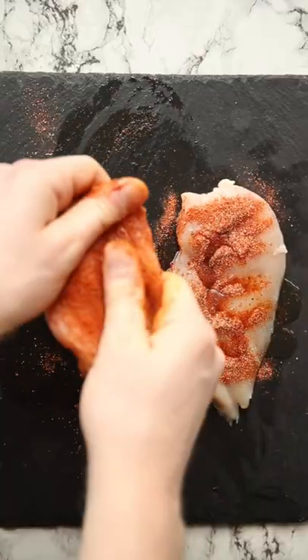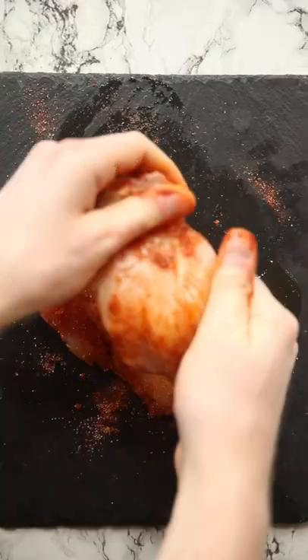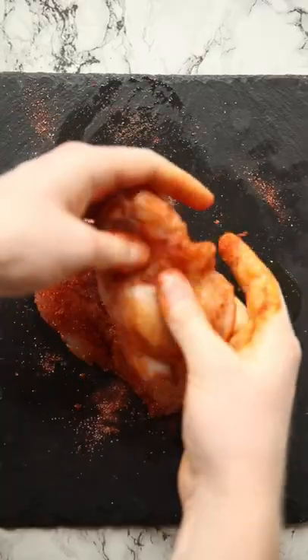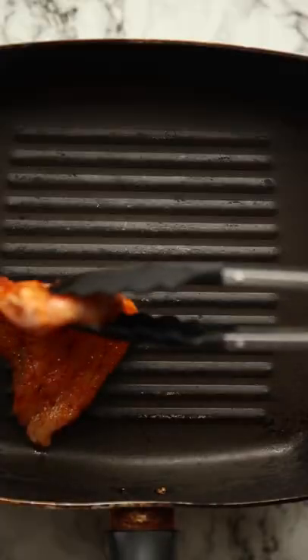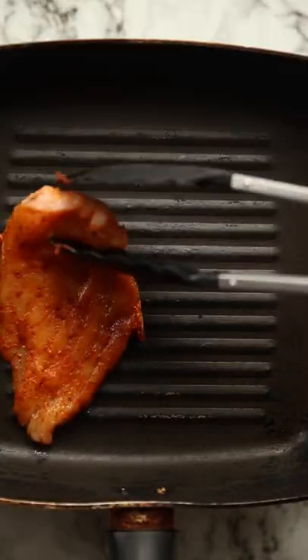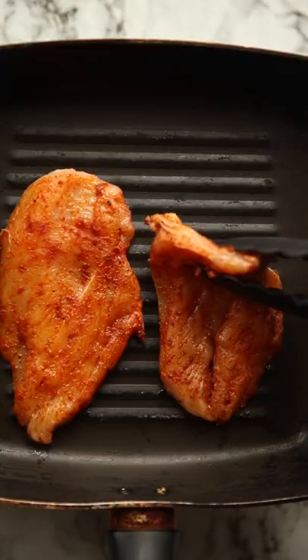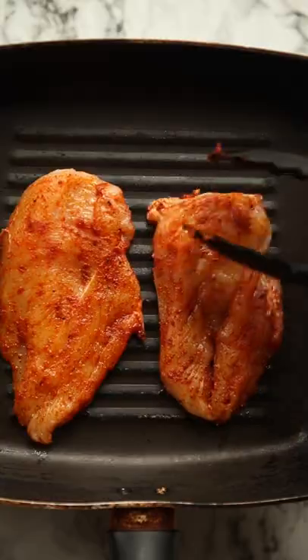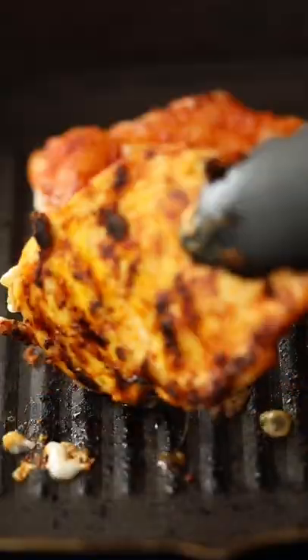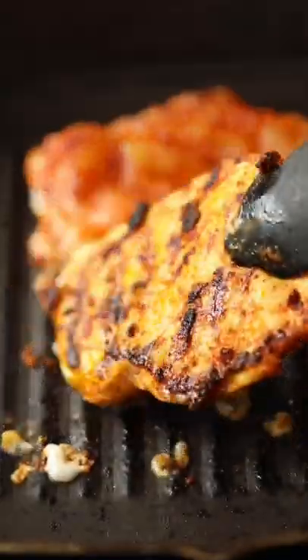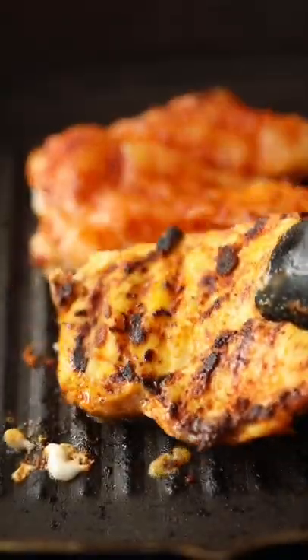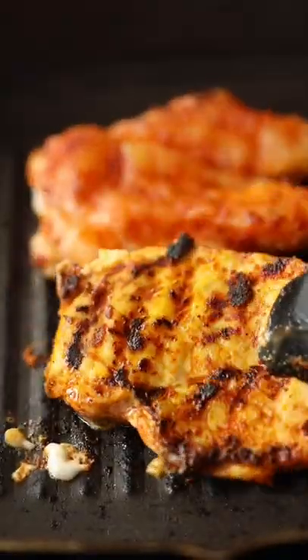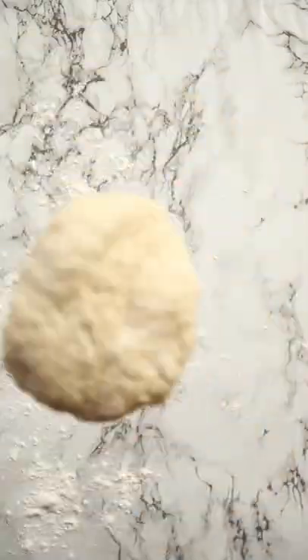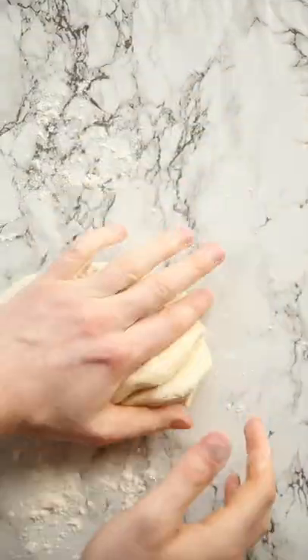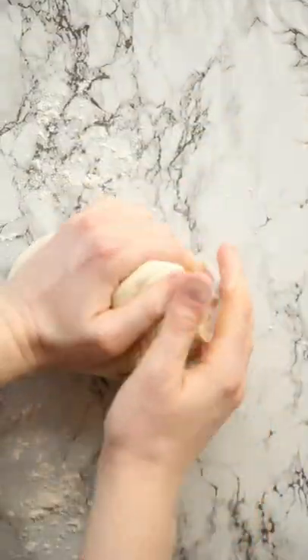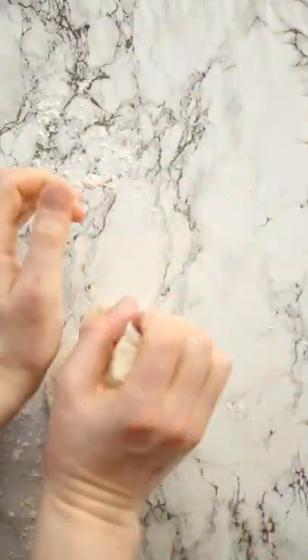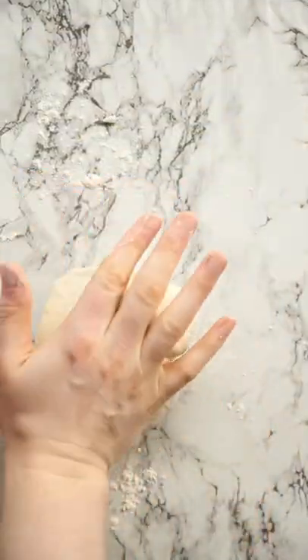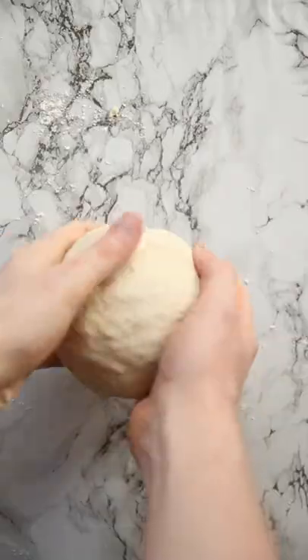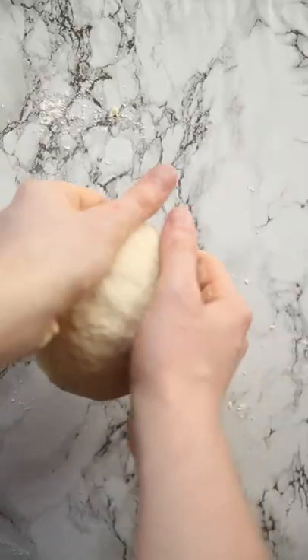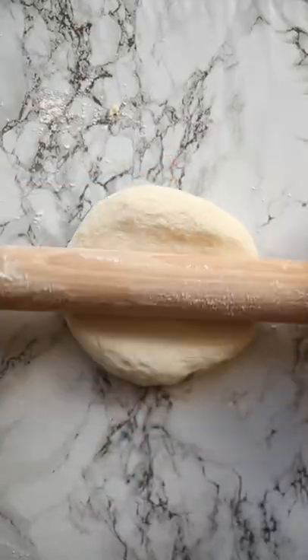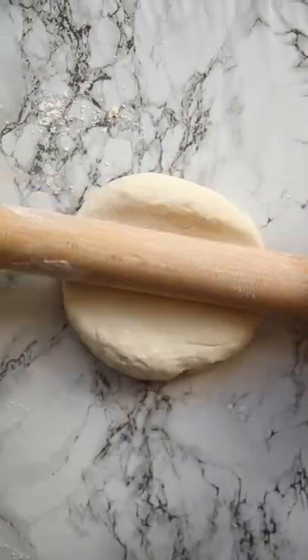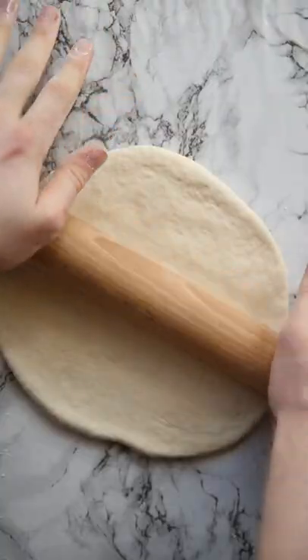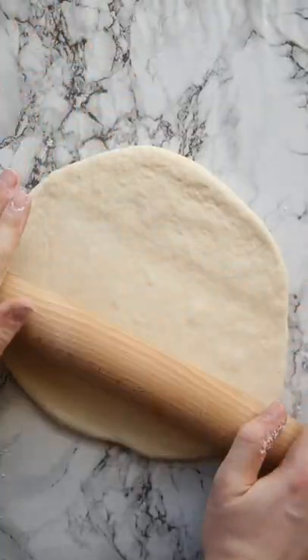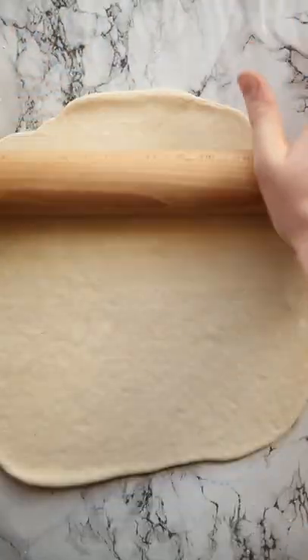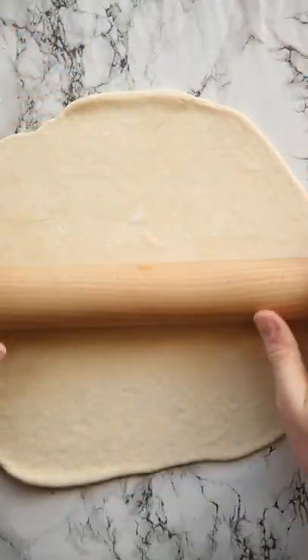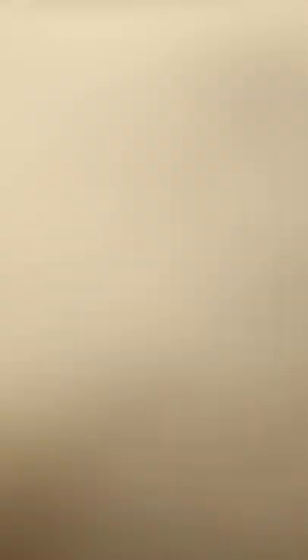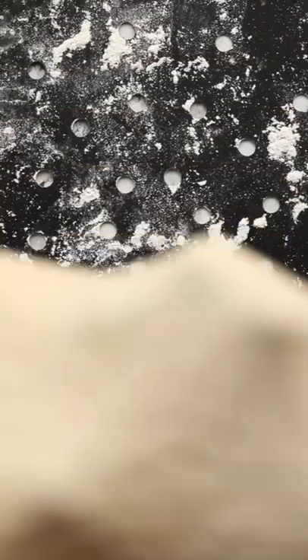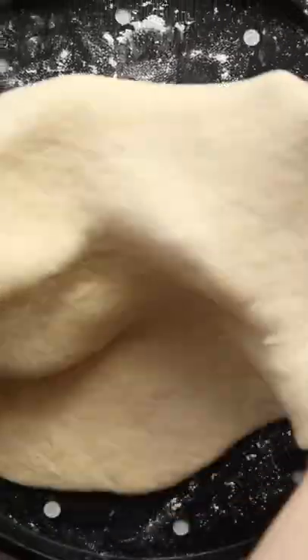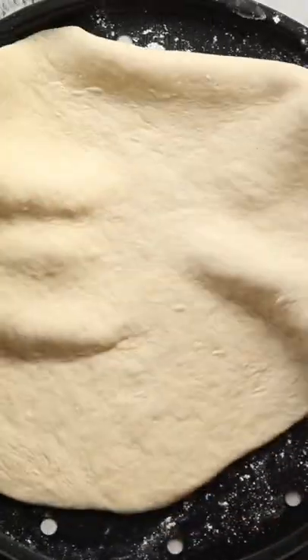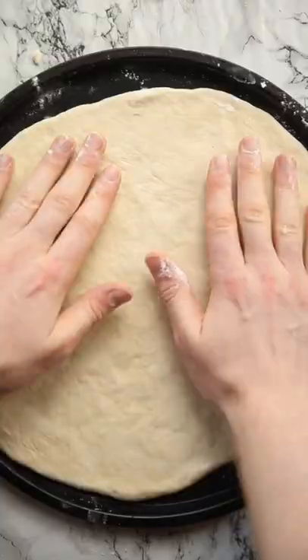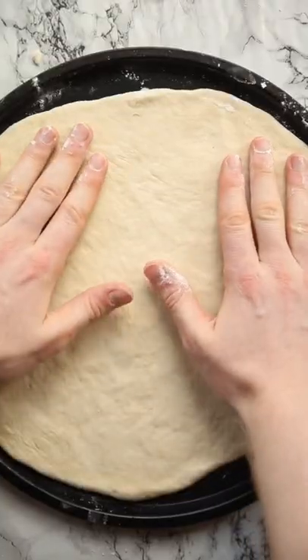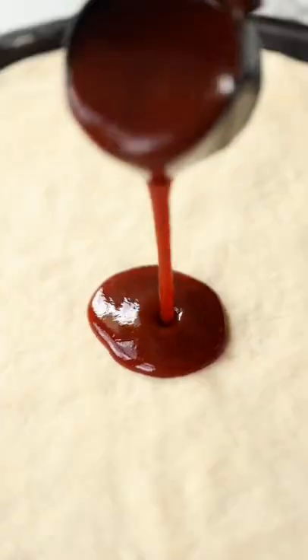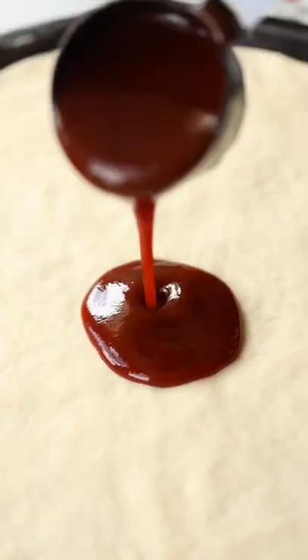We're just going to season up some sliced chicken and fry it until it's cooked and lightly charred. Then grab some pizza dough — I've got a stupidly simple recipe on the blog, or you can use store-bought or even just a 12-inch base.